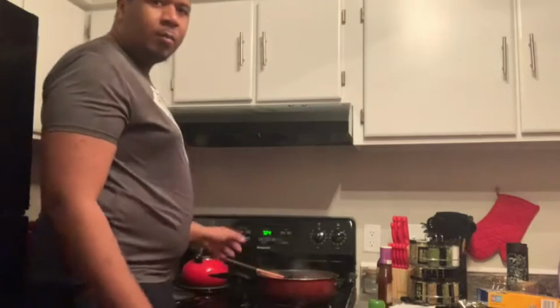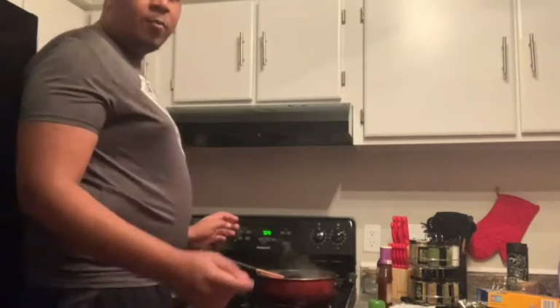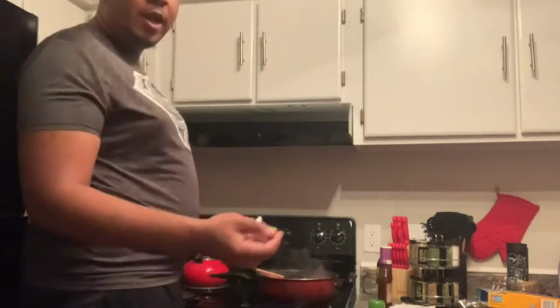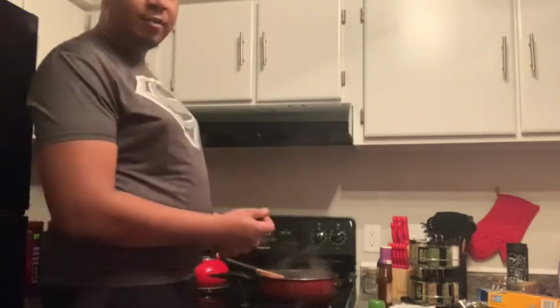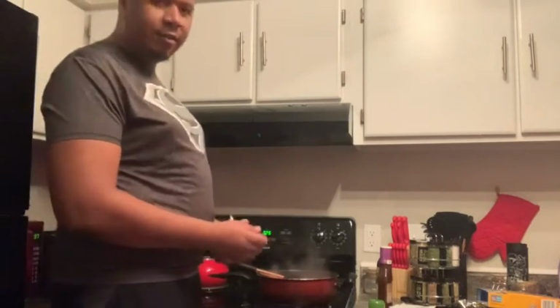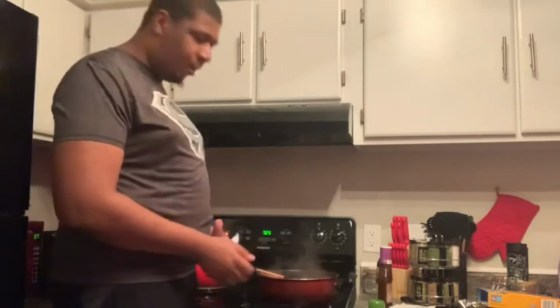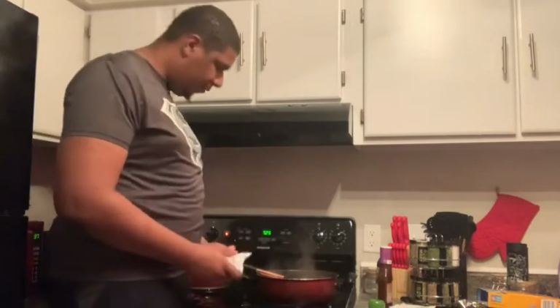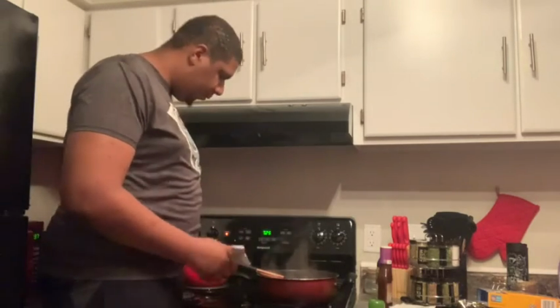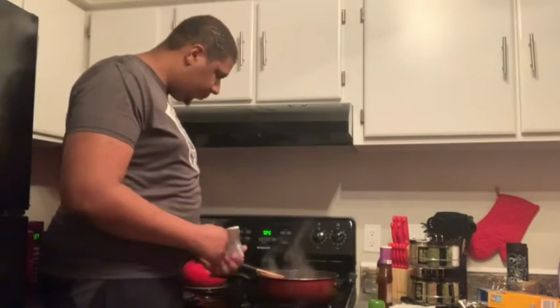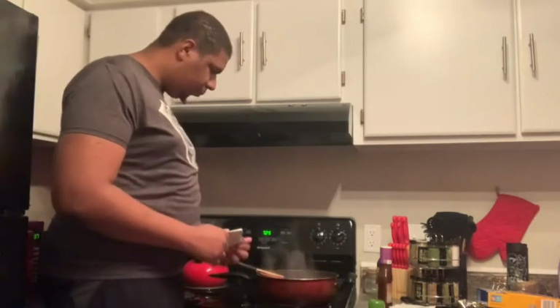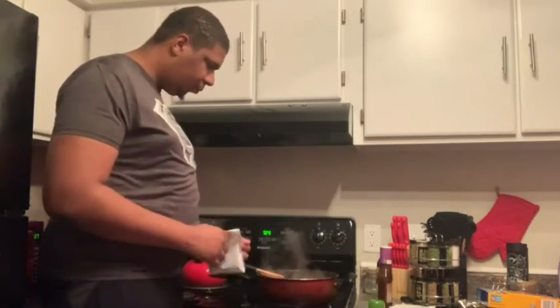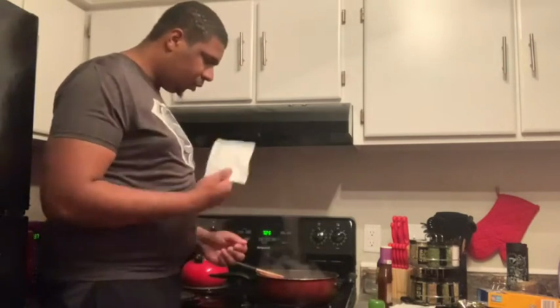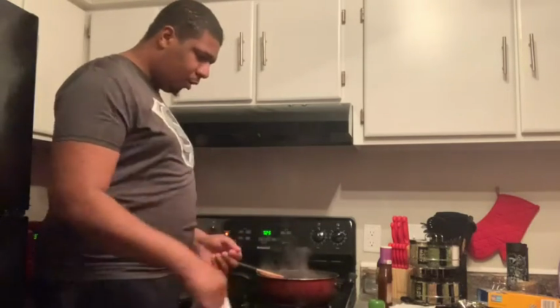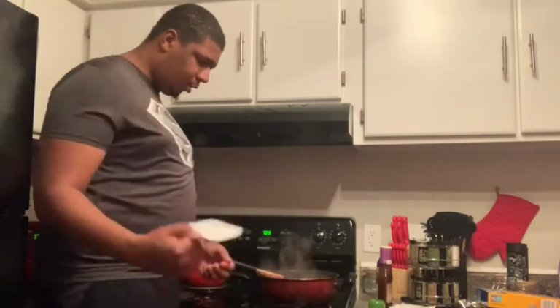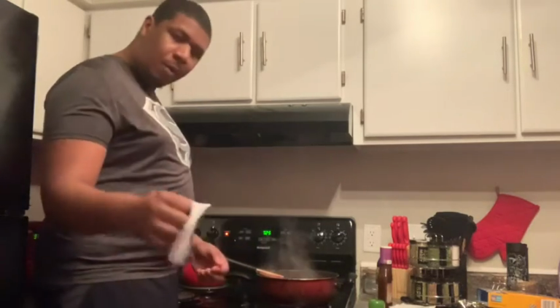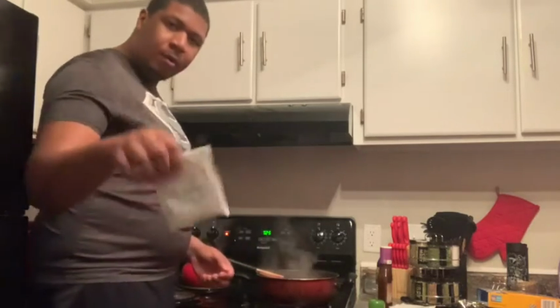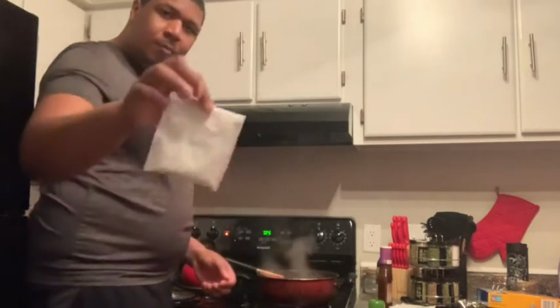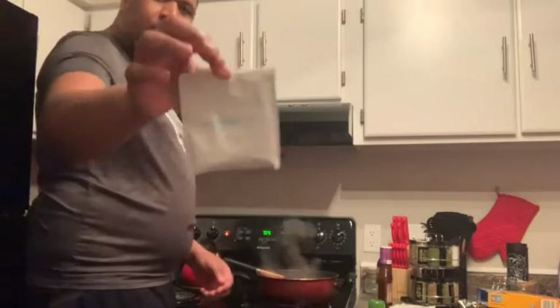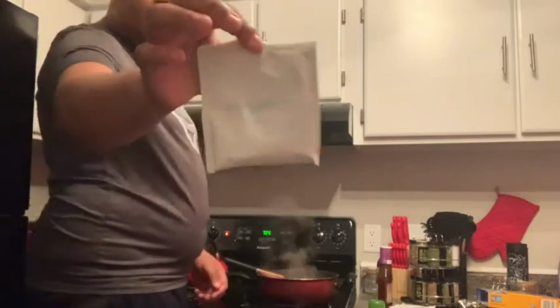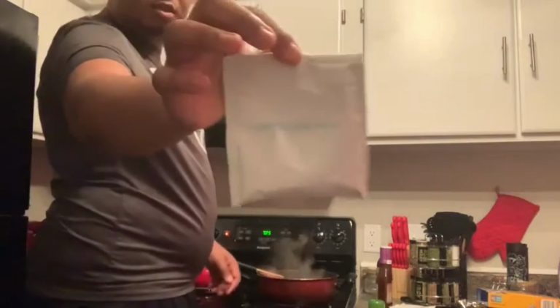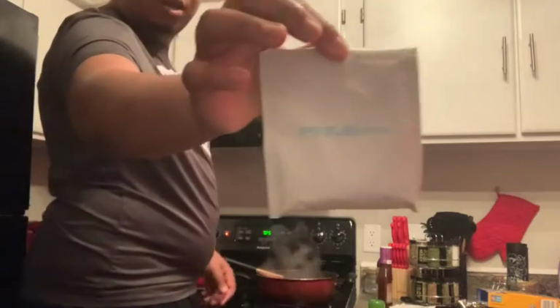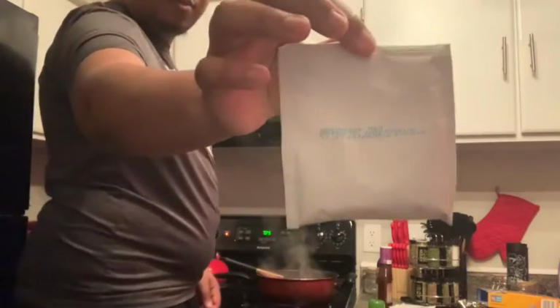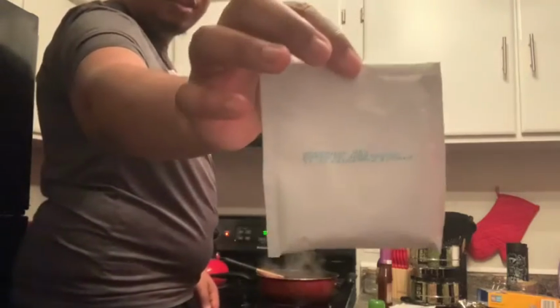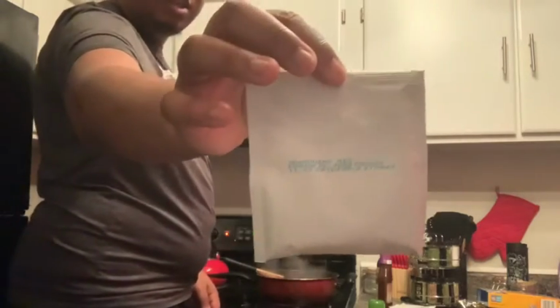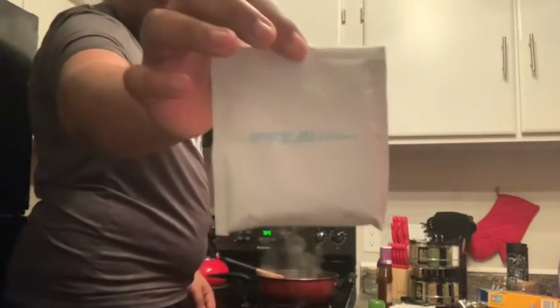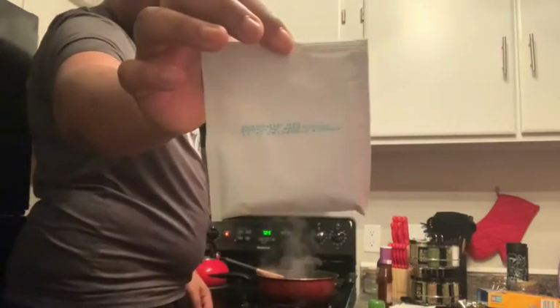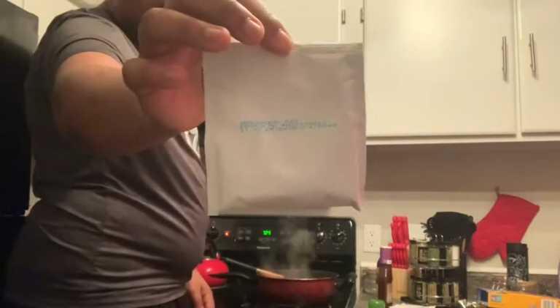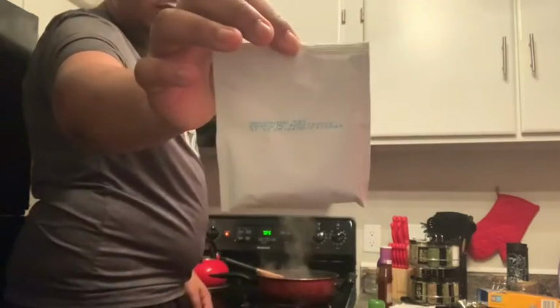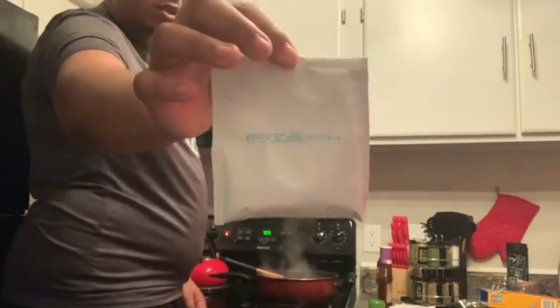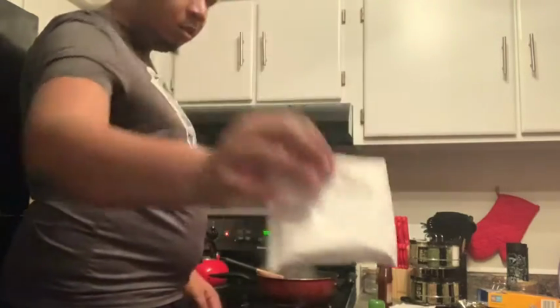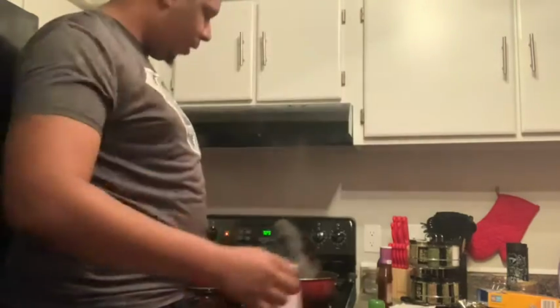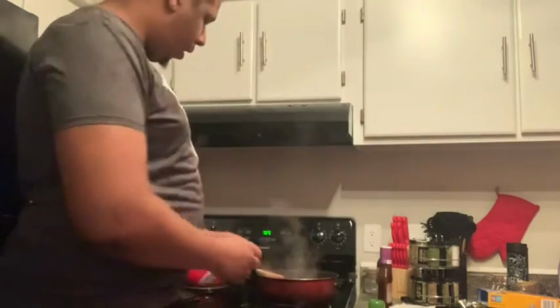I hope you guys are staying safe. I'm gonna put this in right now.